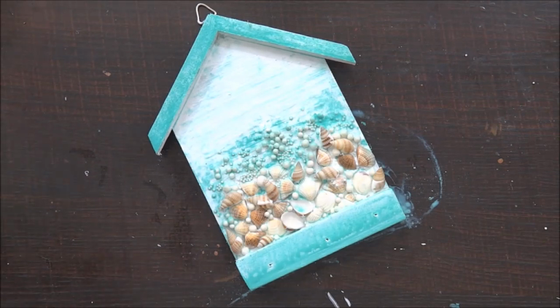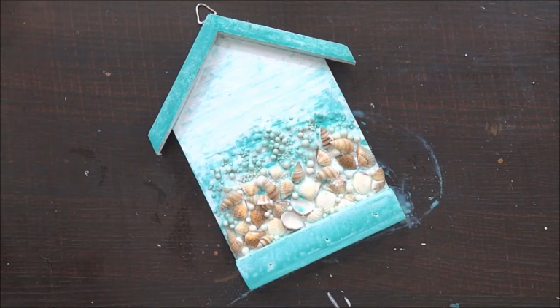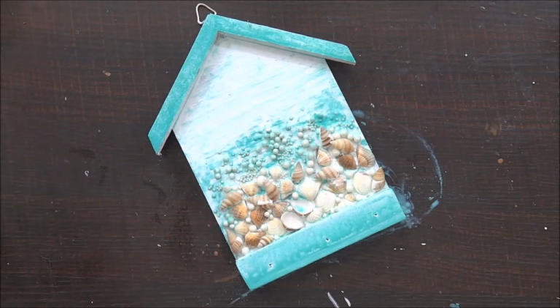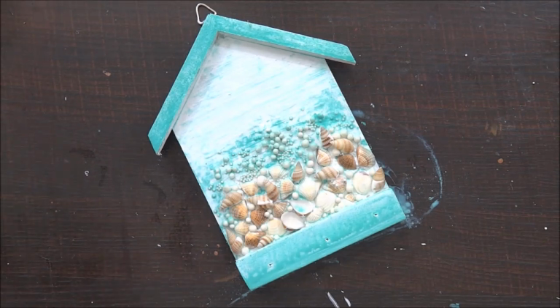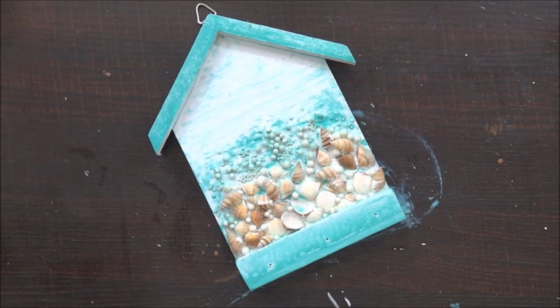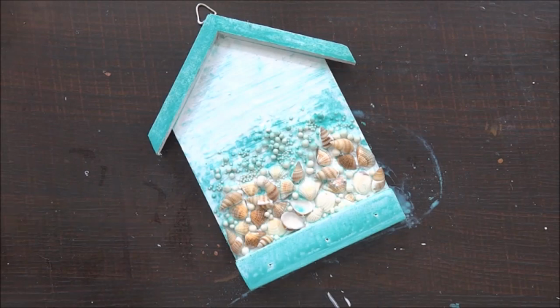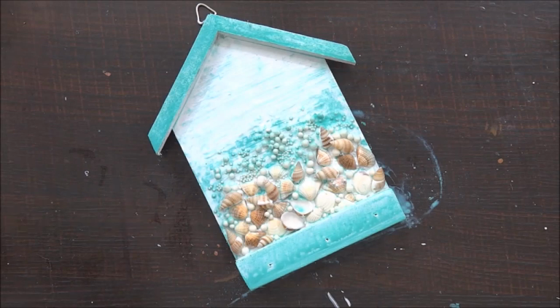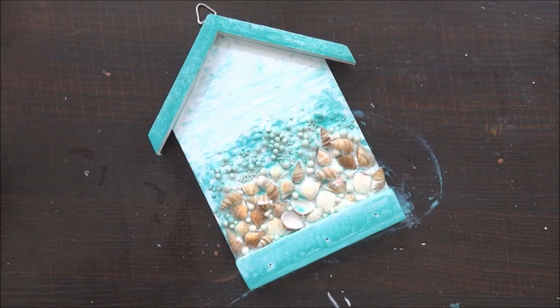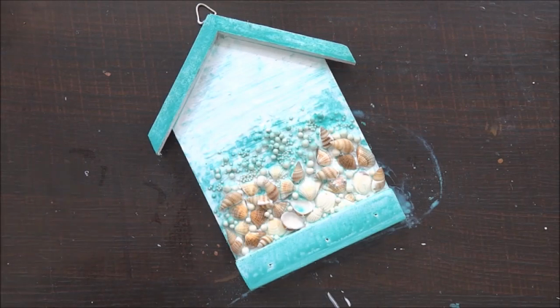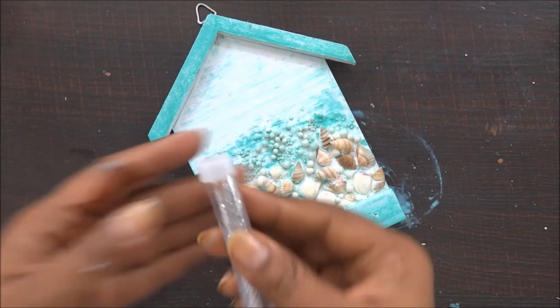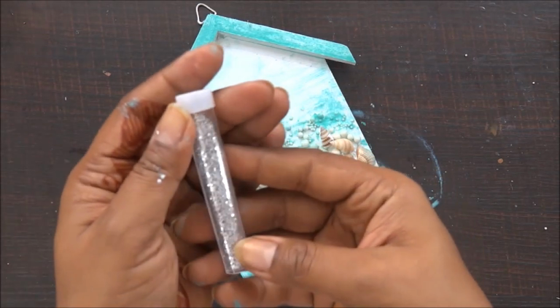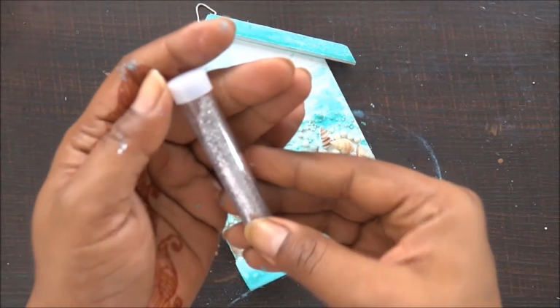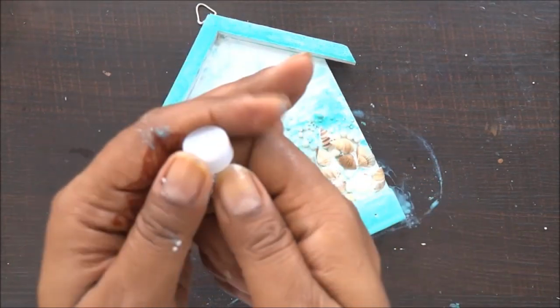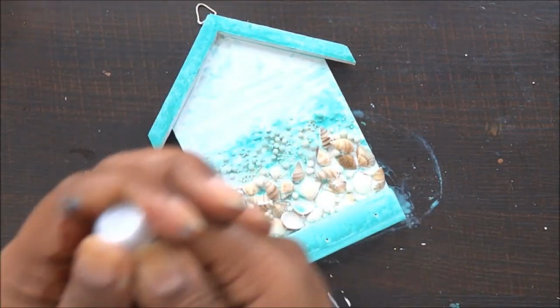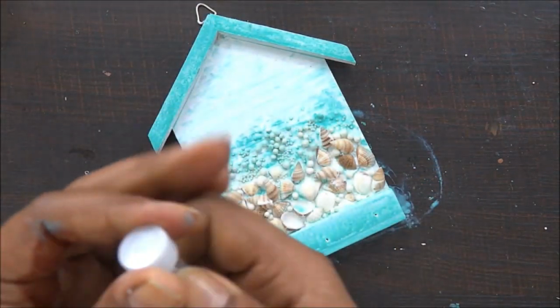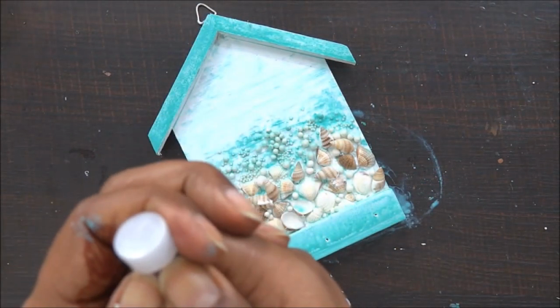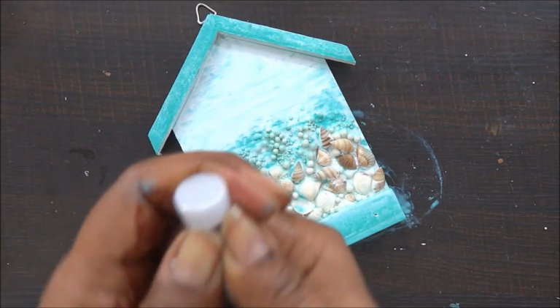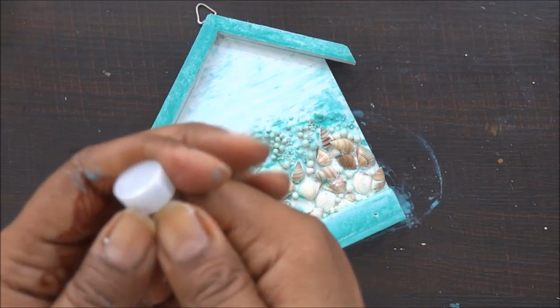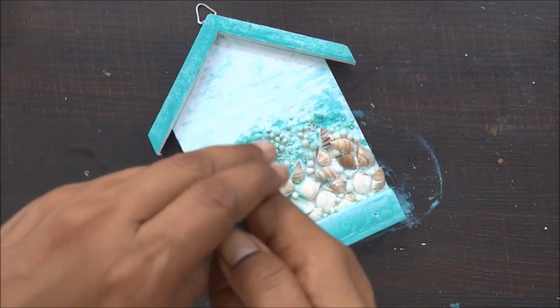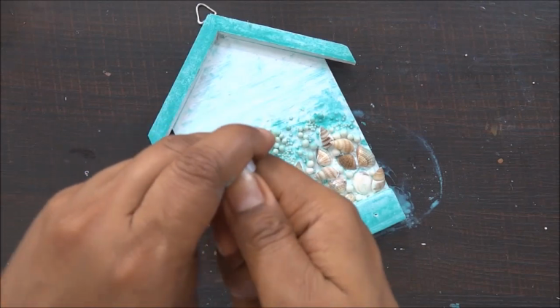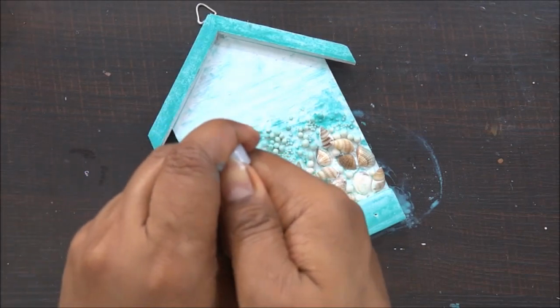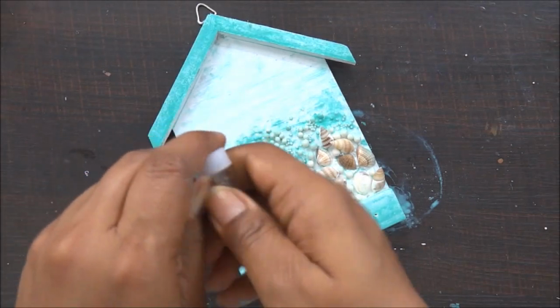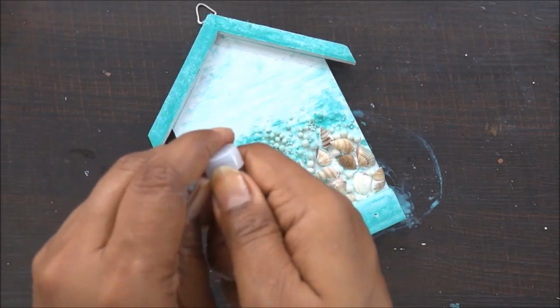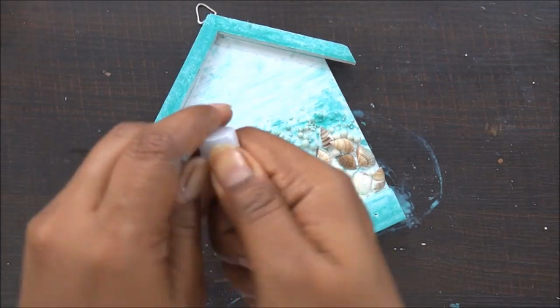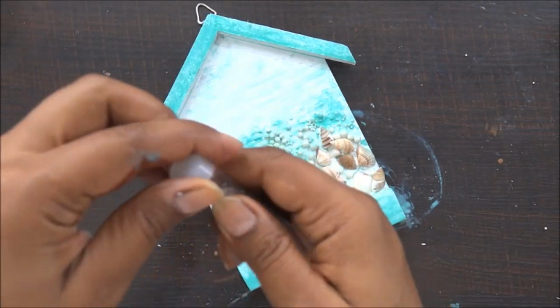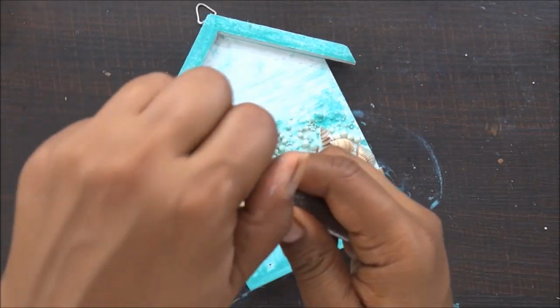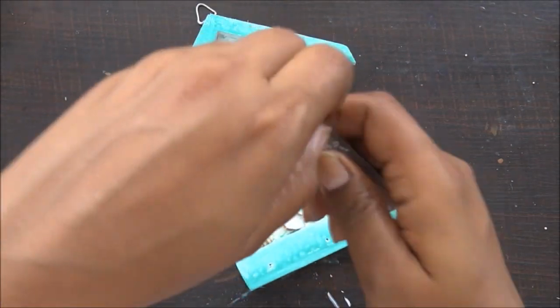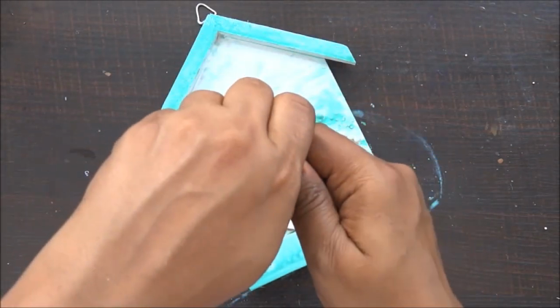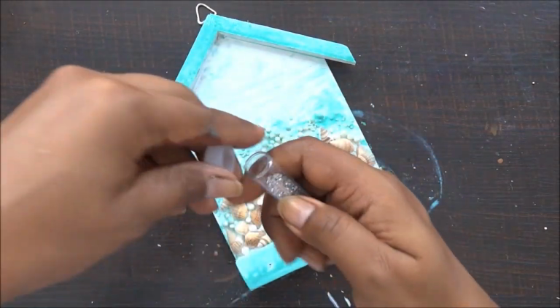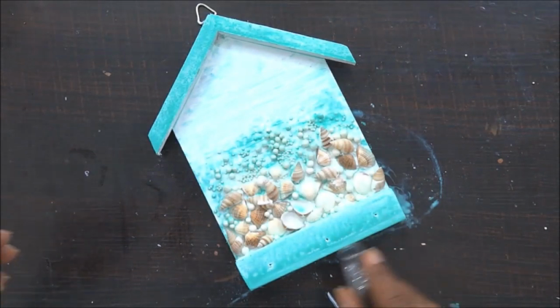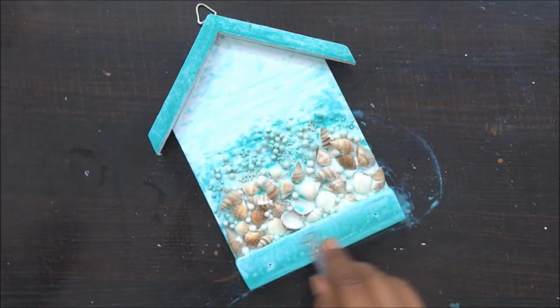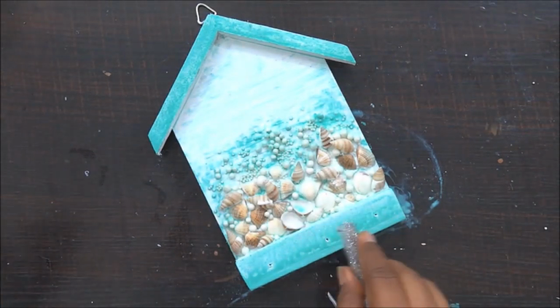Since my color and my adhesives are still wet, I will be adding silver glitter to it. This is going to add a little extra drama which is going to make my project look really cool and shiny. With this, my project is done.